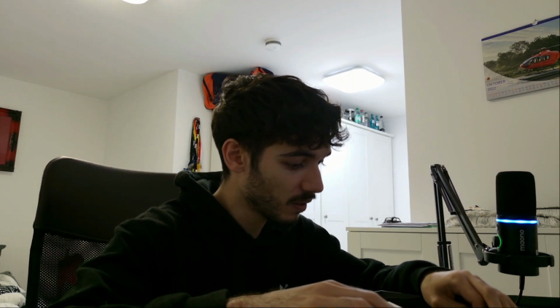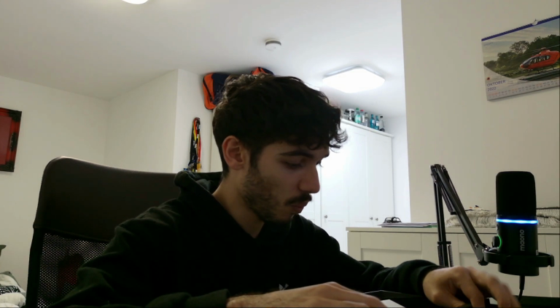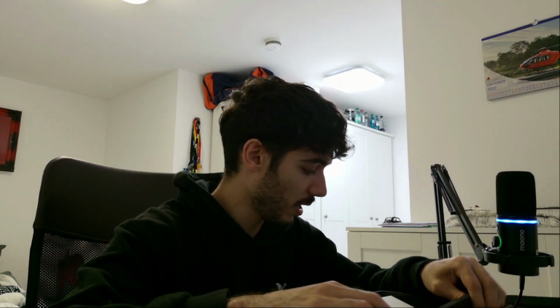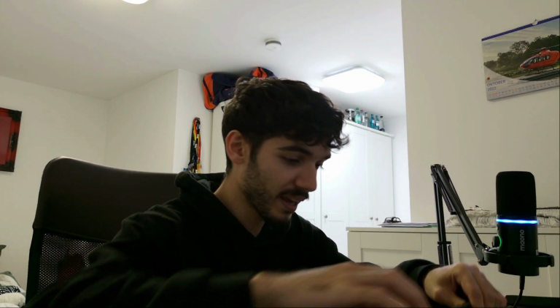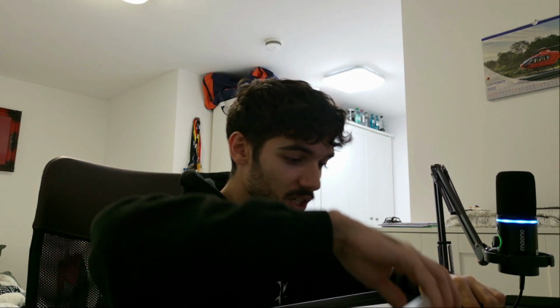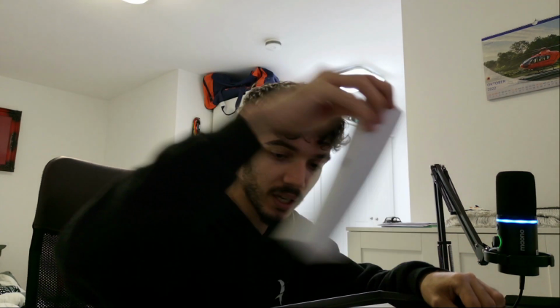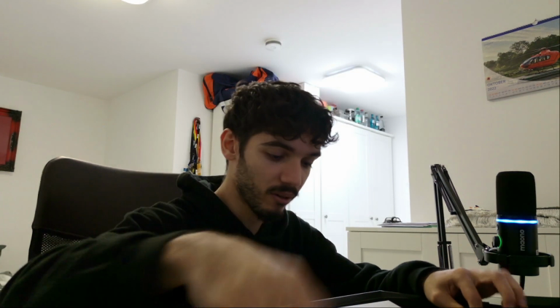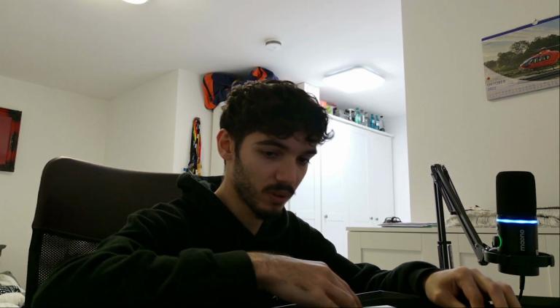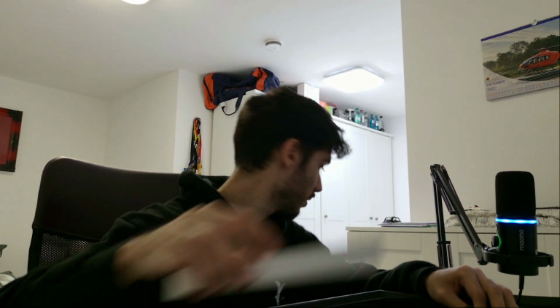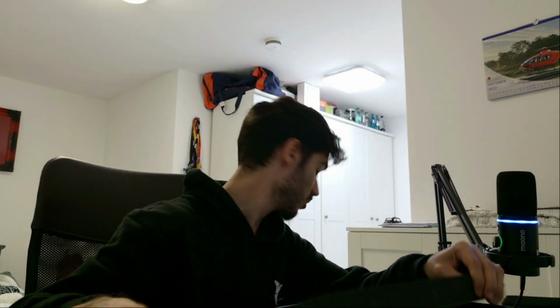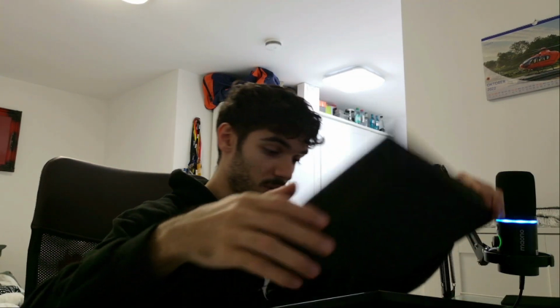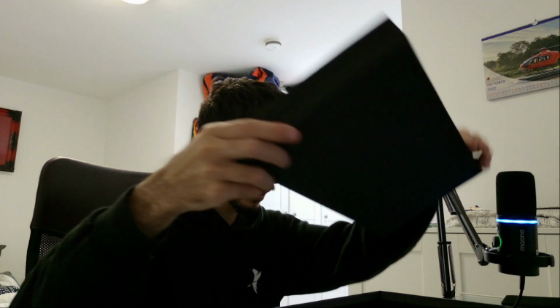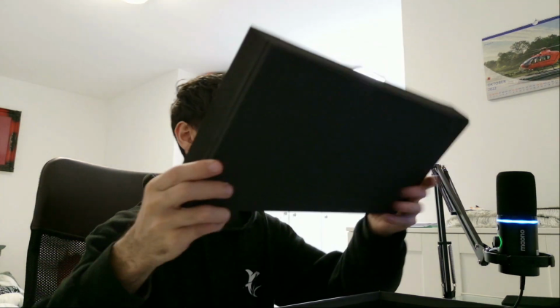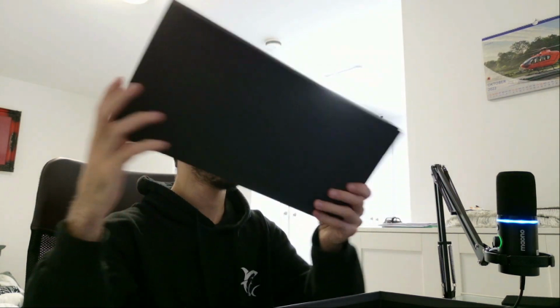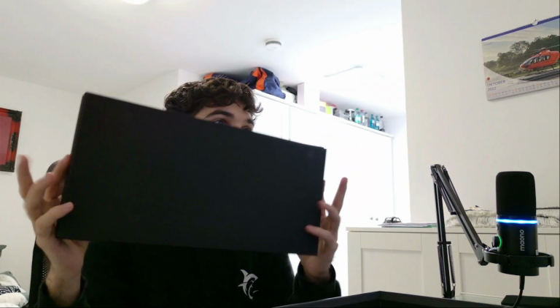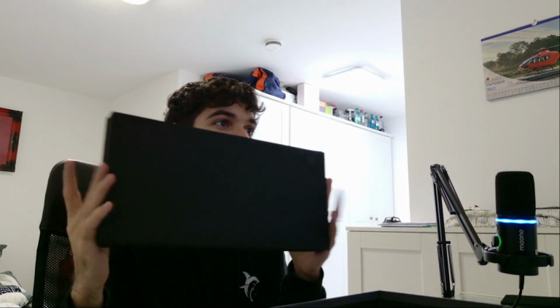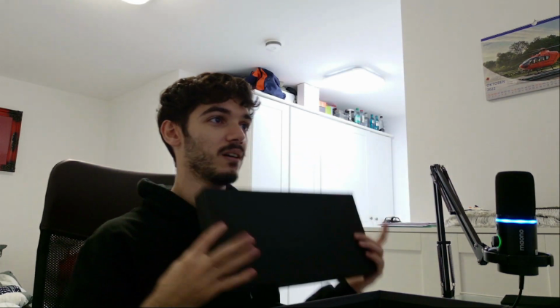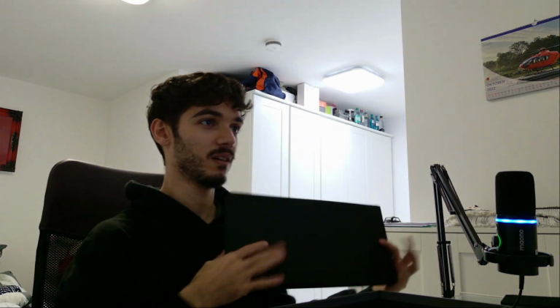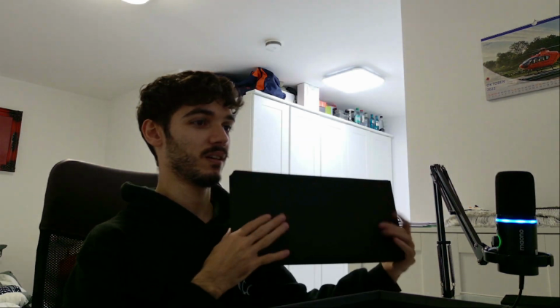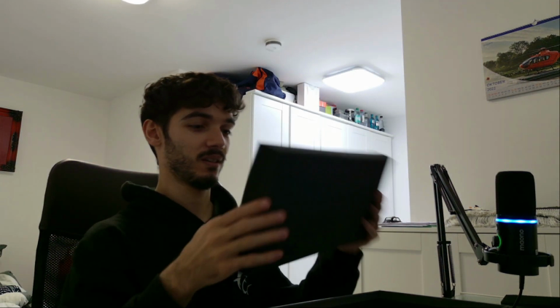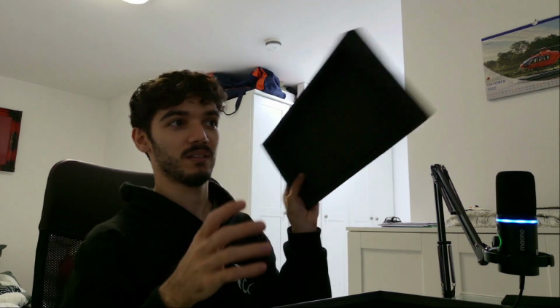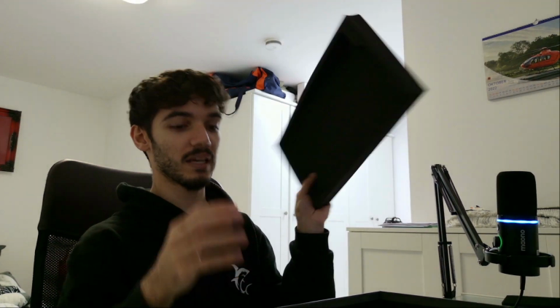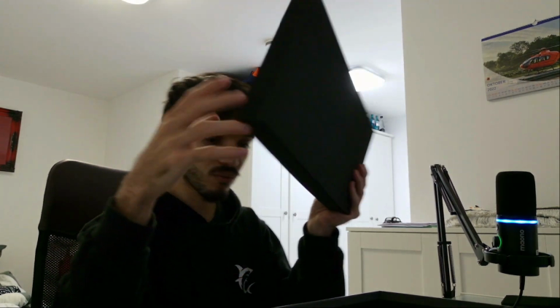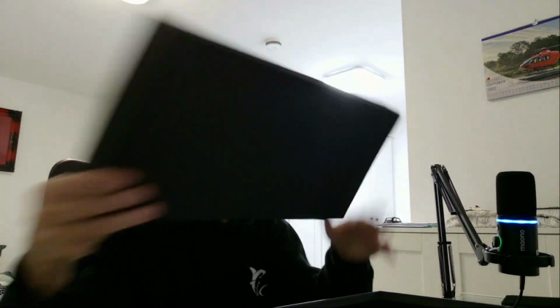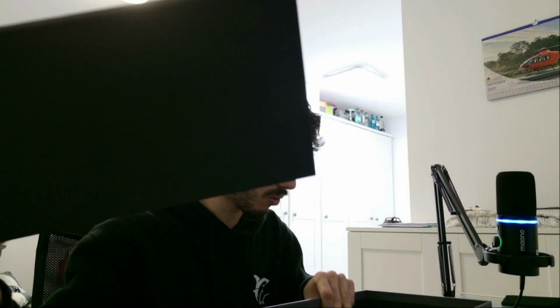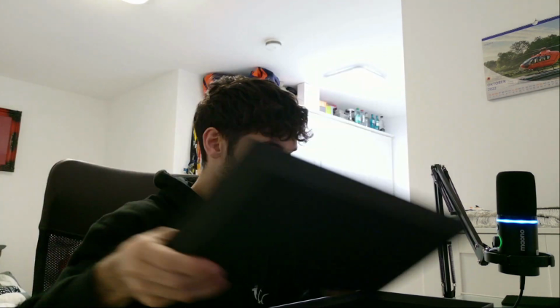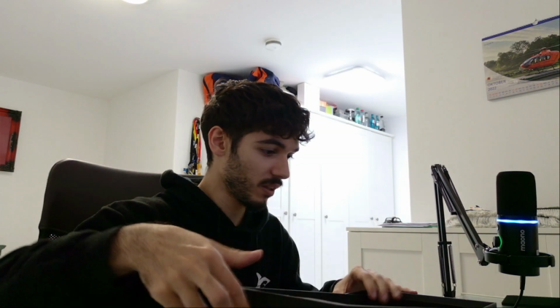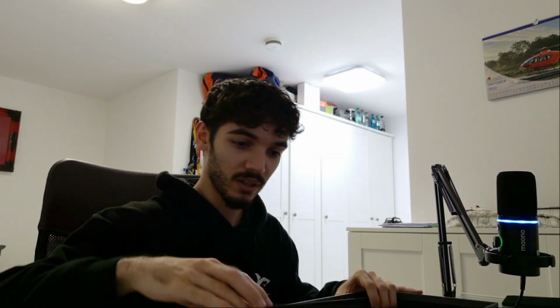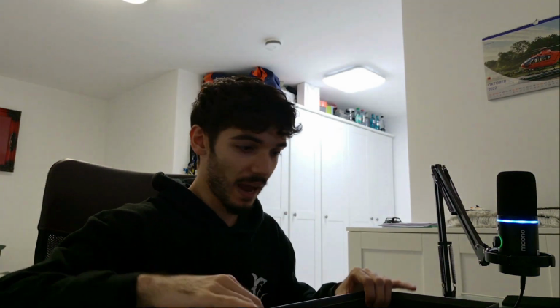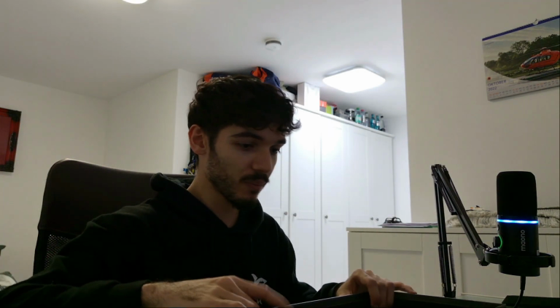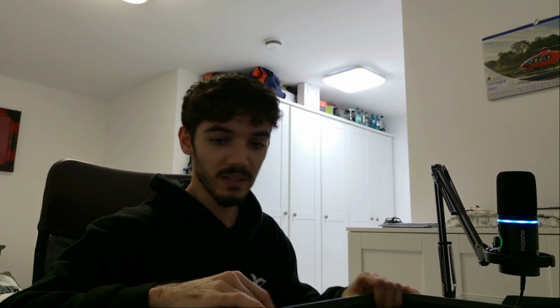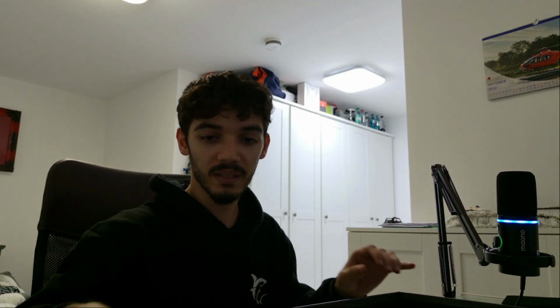Wow, I can actually take it out. Sorry about that. It's actually really cool. It has amazing design.